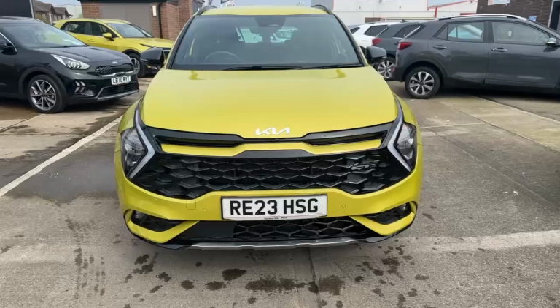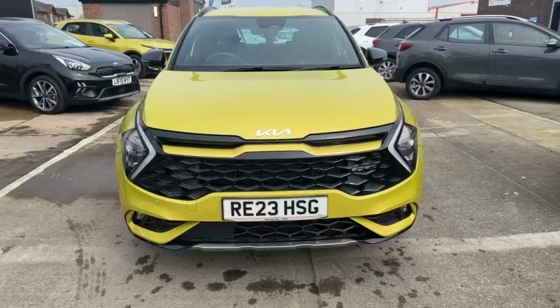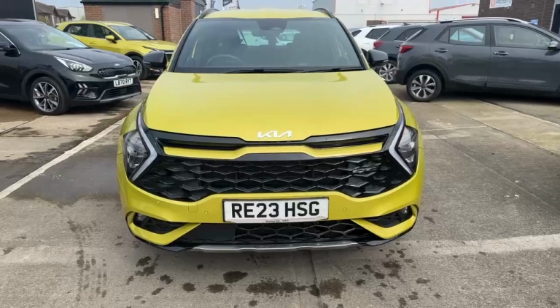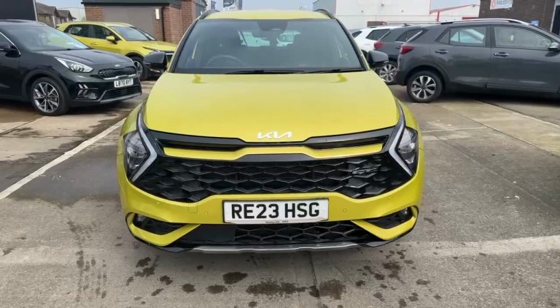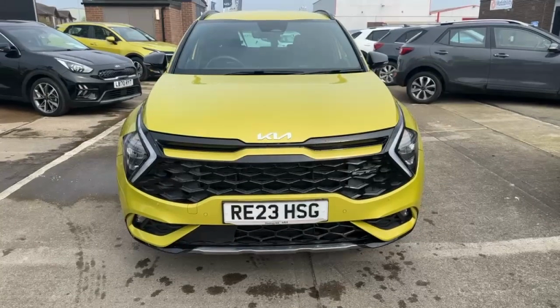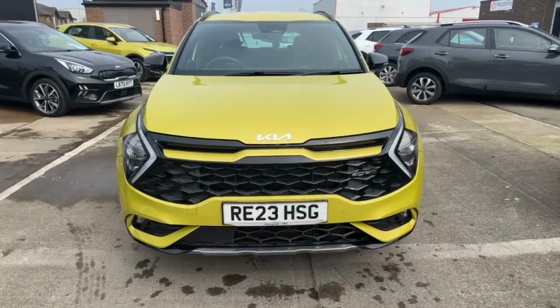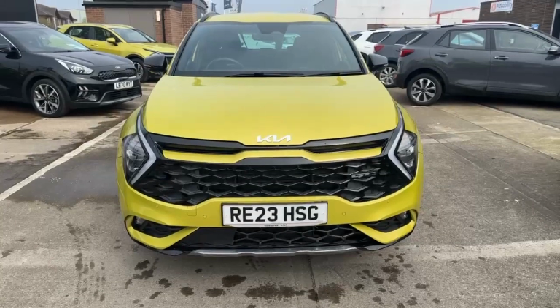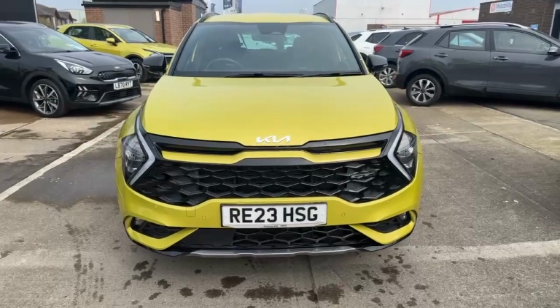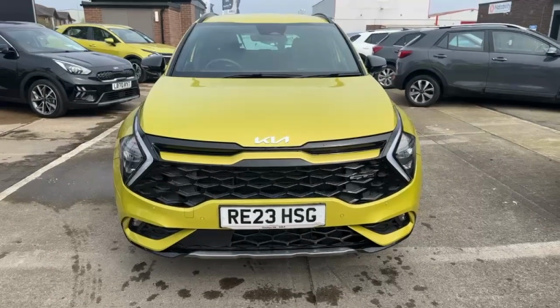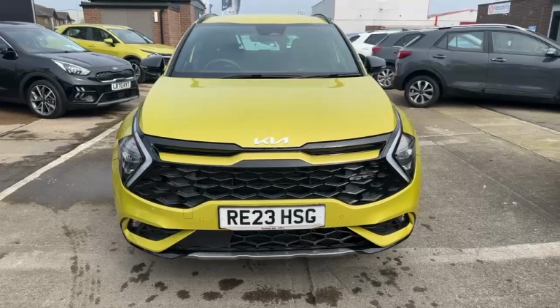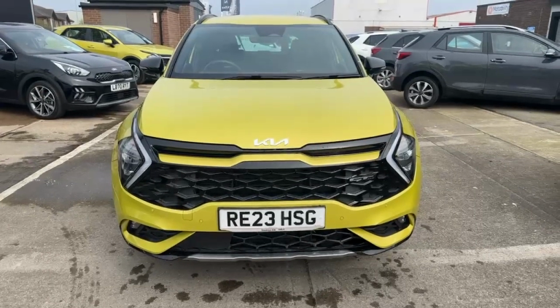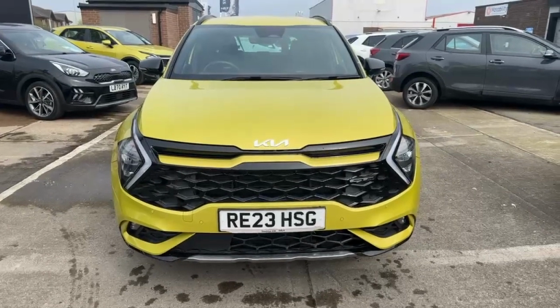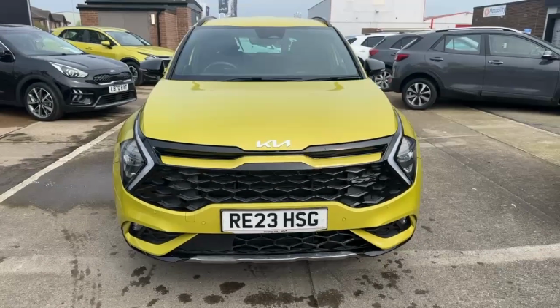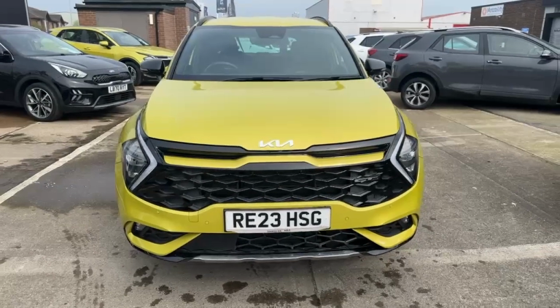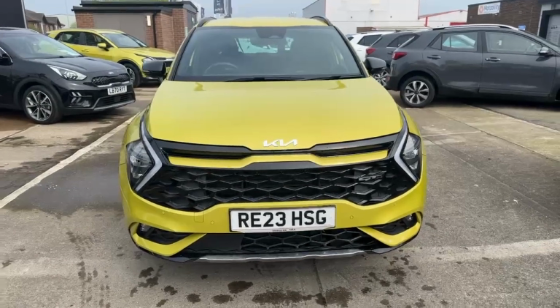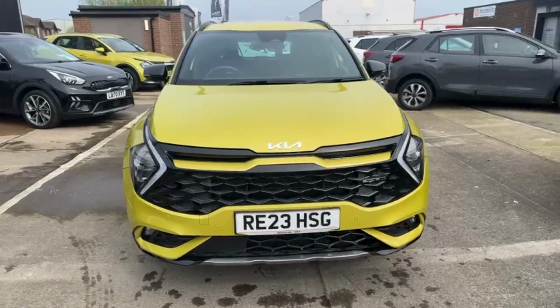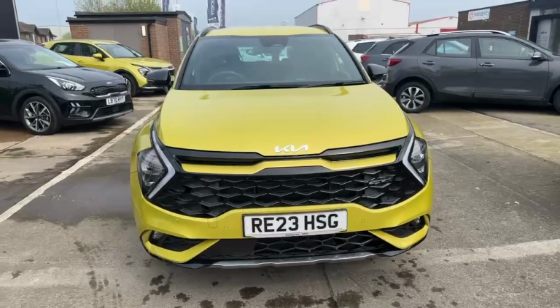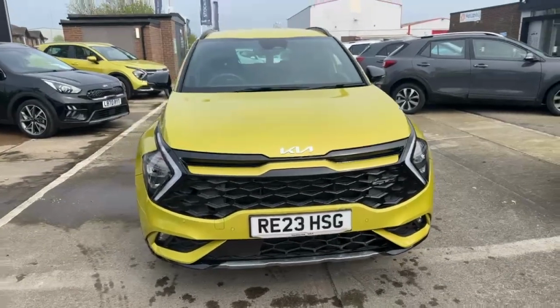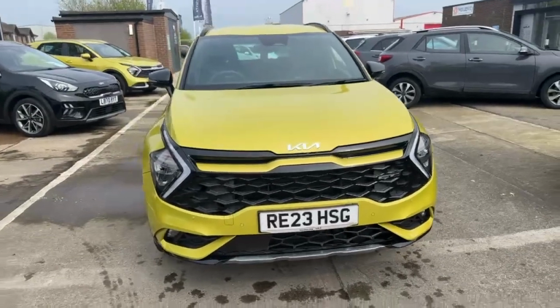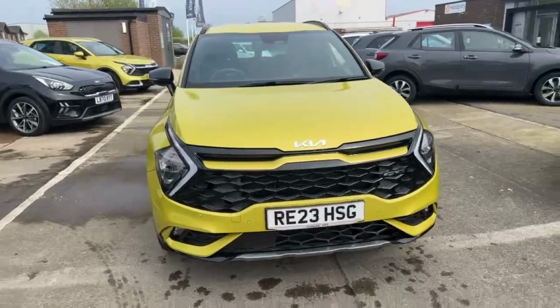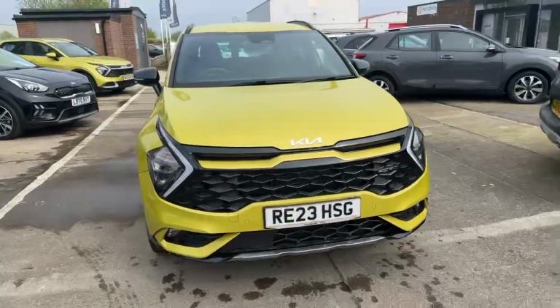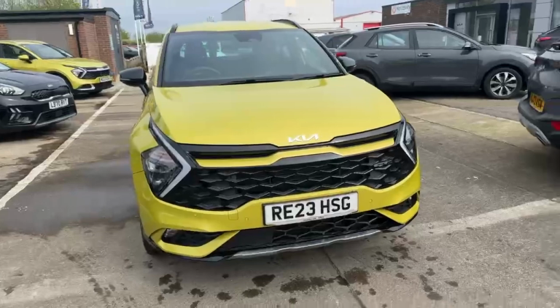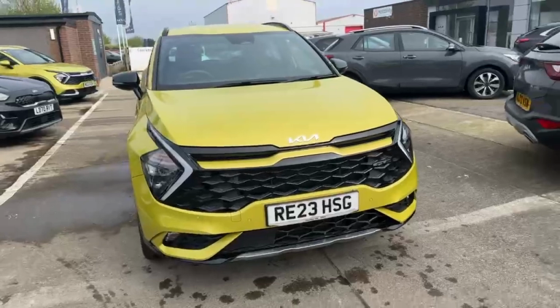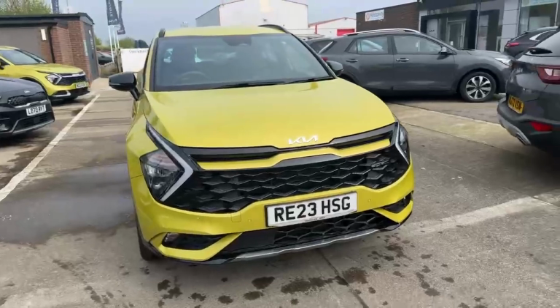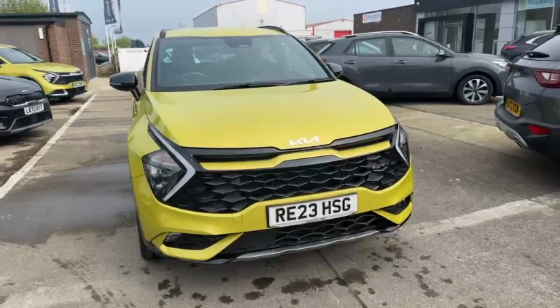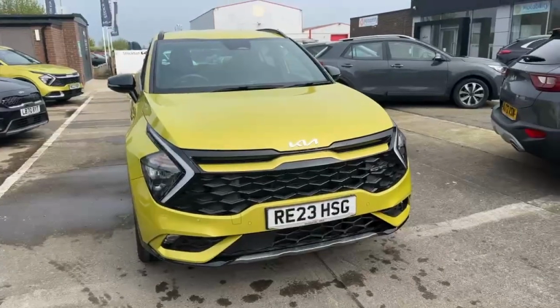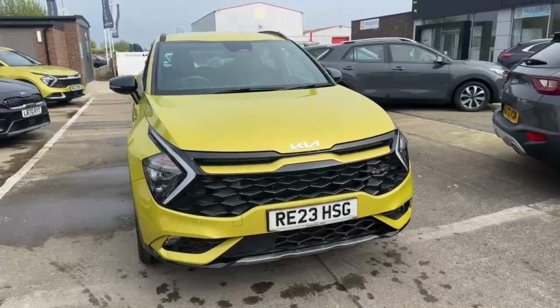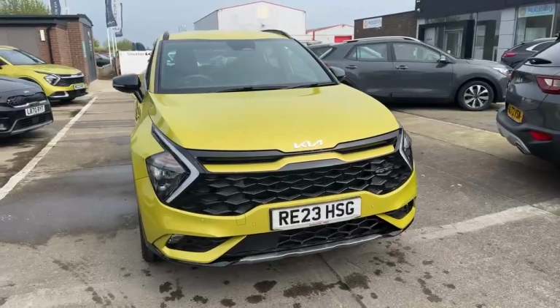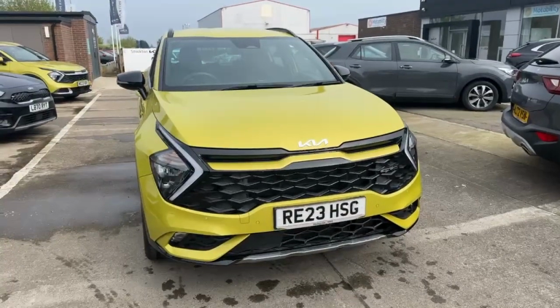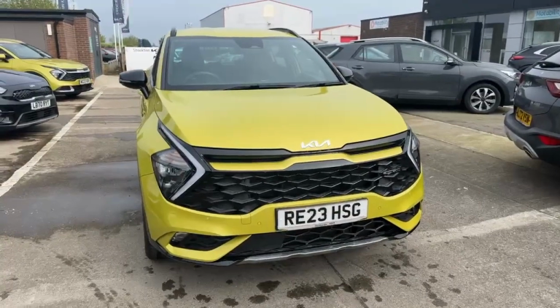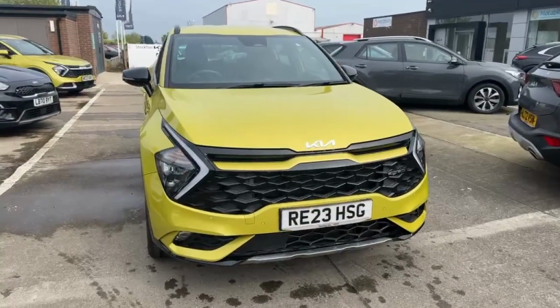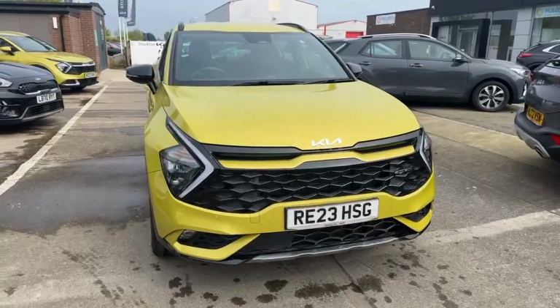Hello and welcome to Stockton Kia. My name's Lawrence and today I'm very proud to present this lovely Splash Lemon Sportage GT Line Hybrid.